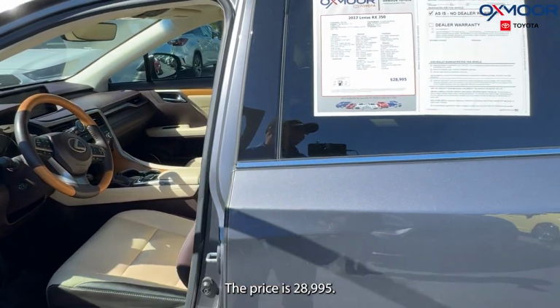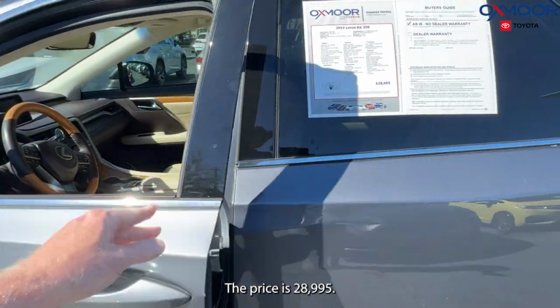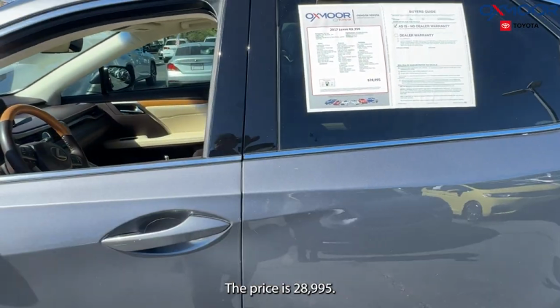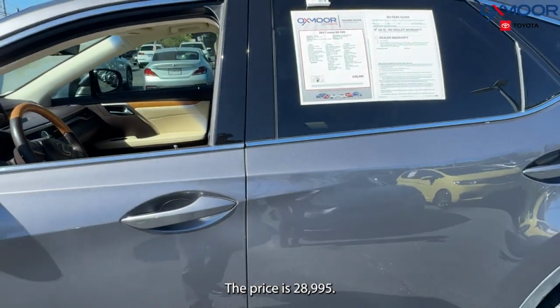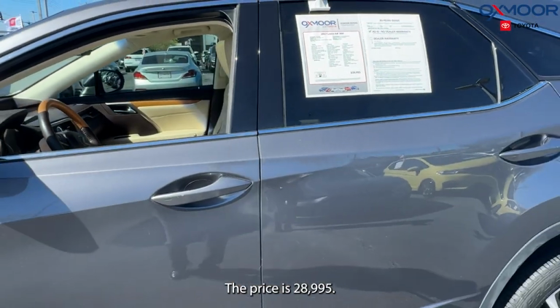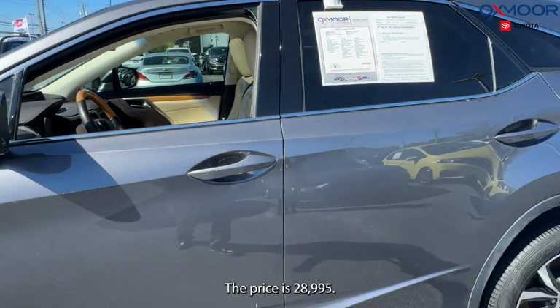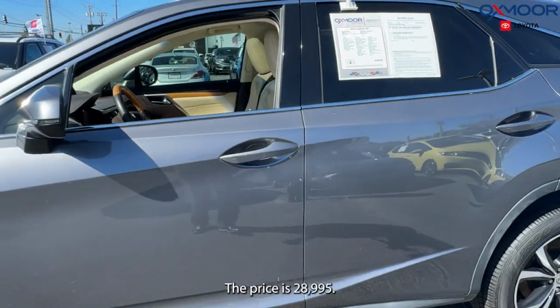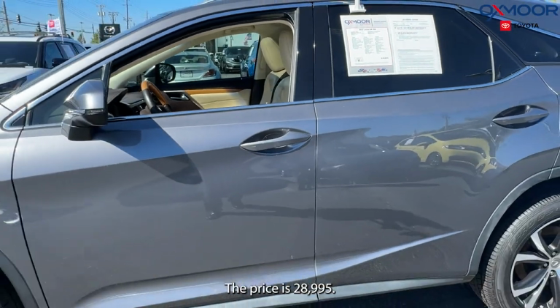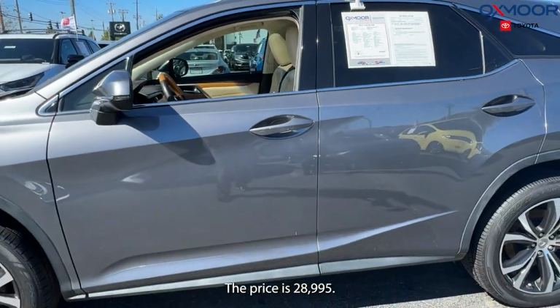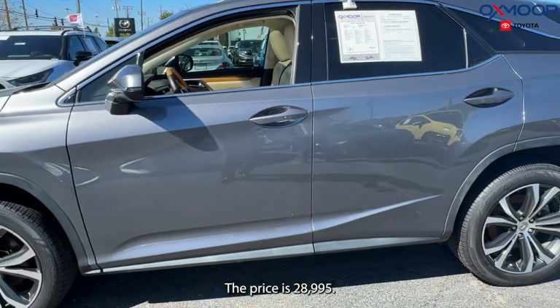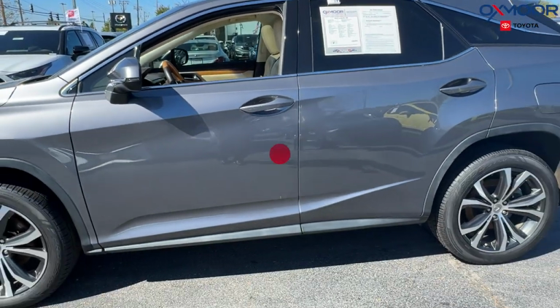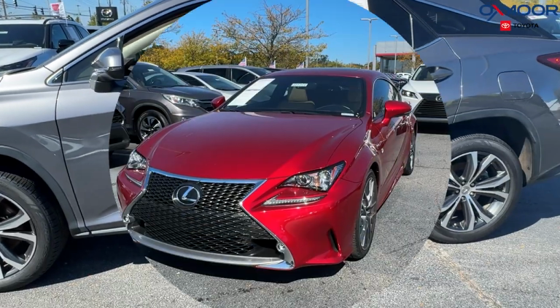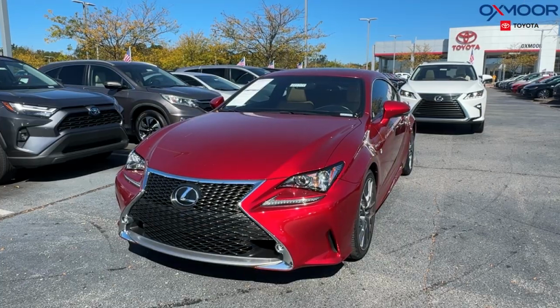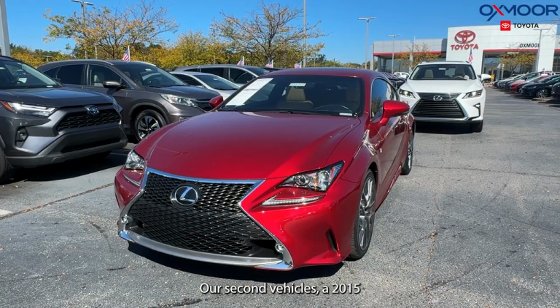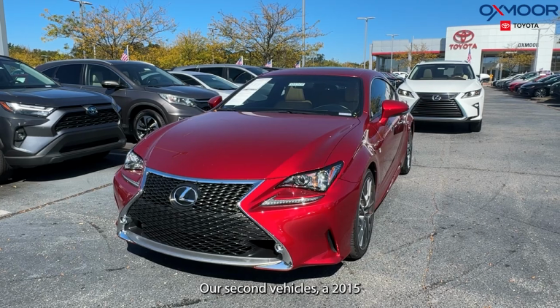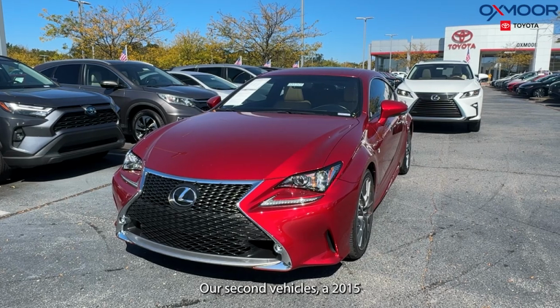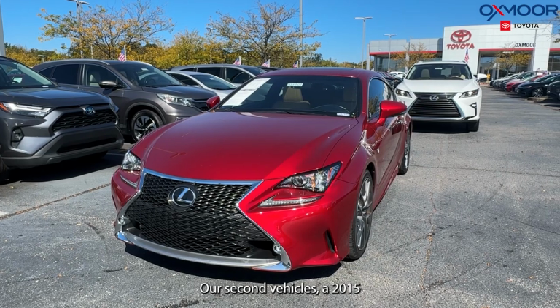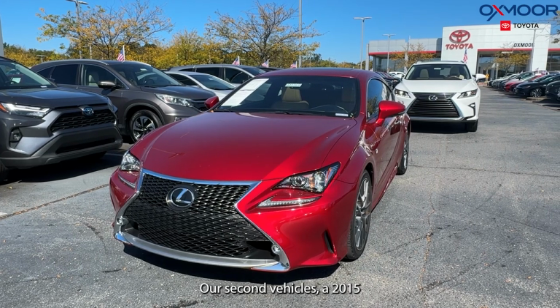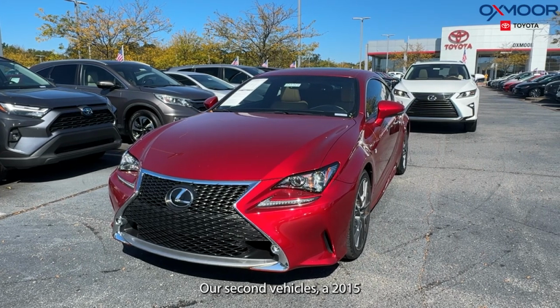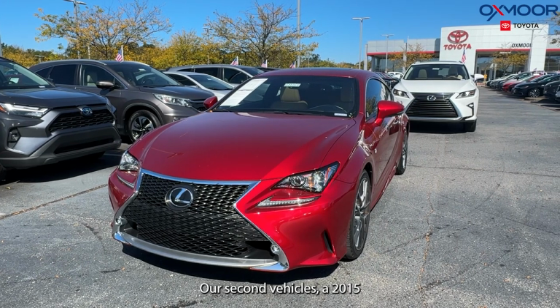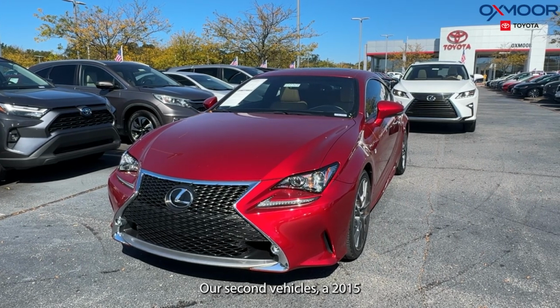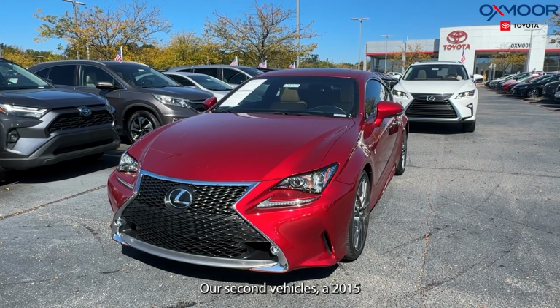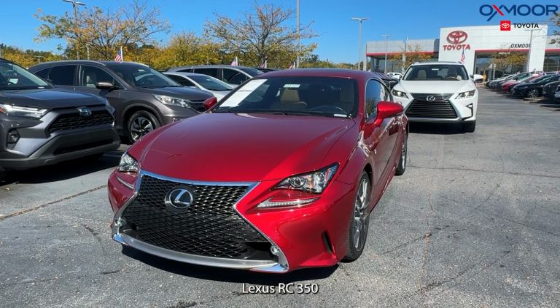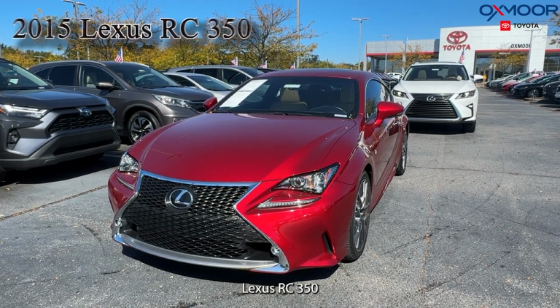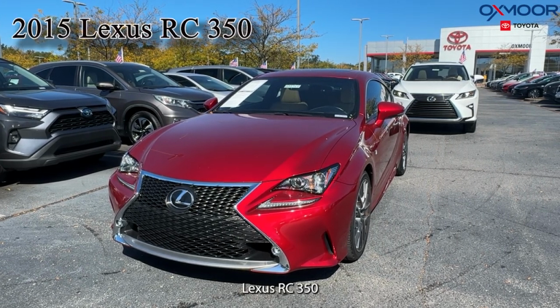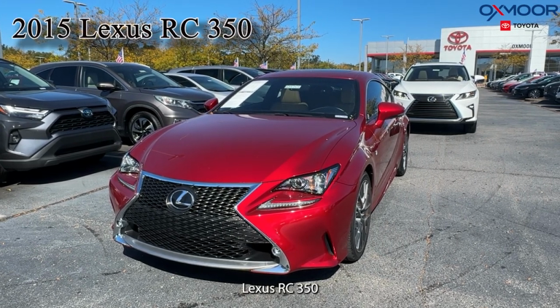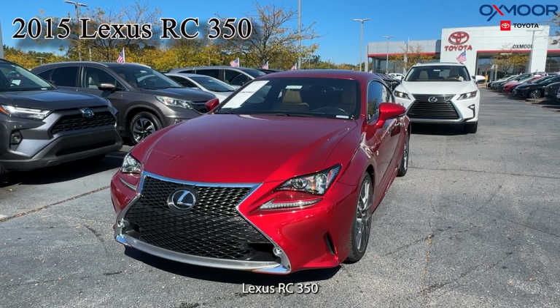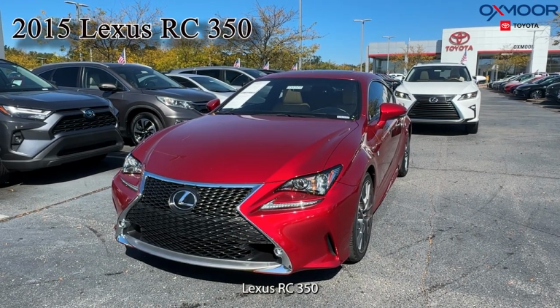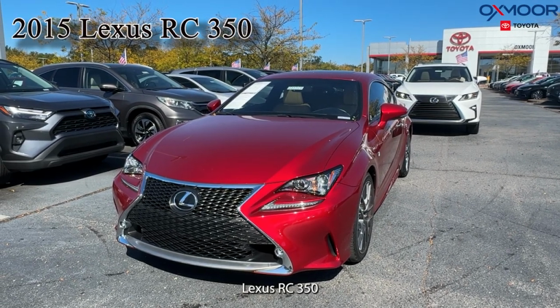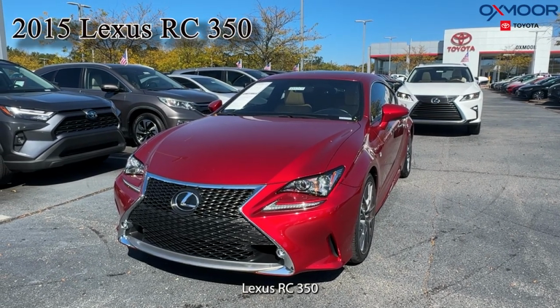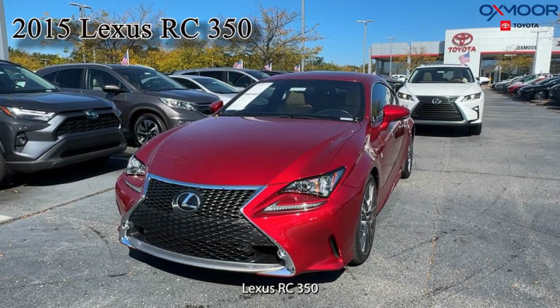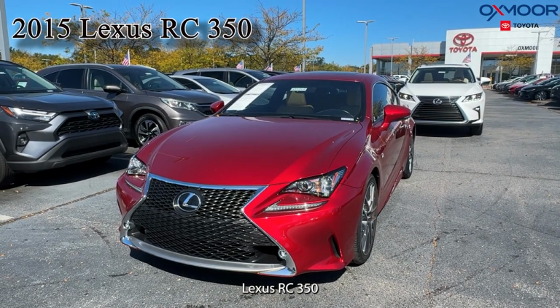The price is twenty-eight thousand, nine hundred and ninety-five. Our second vehicle is a 2015 Lexus RC 350.